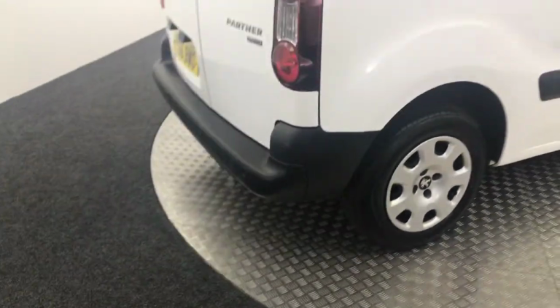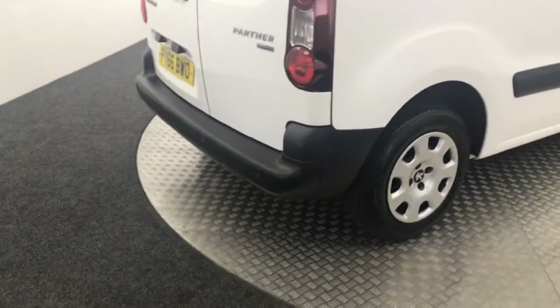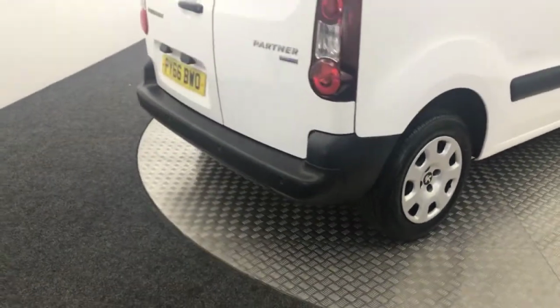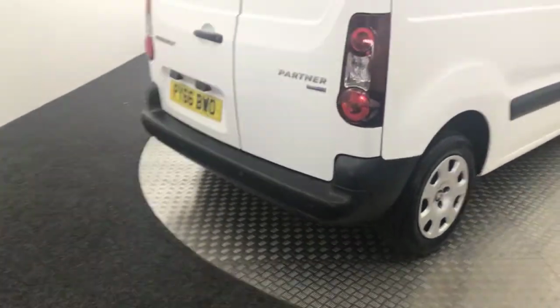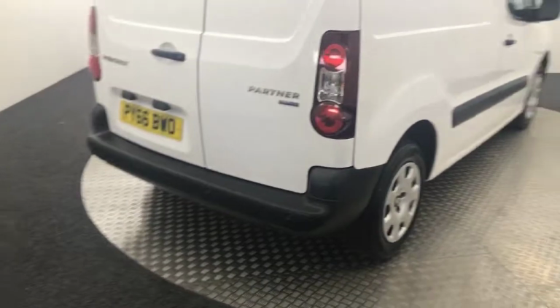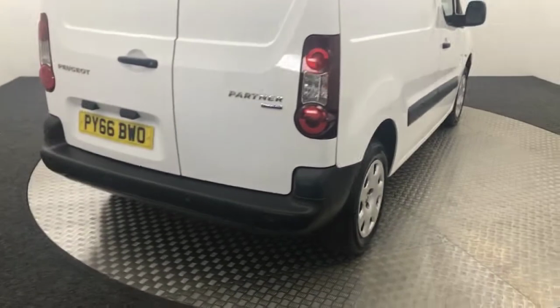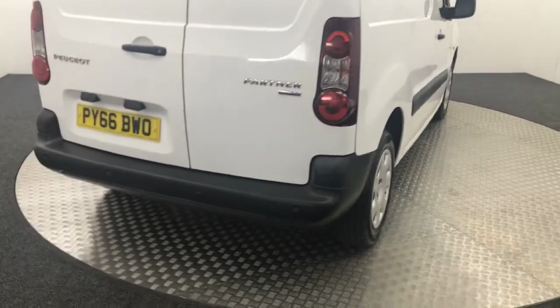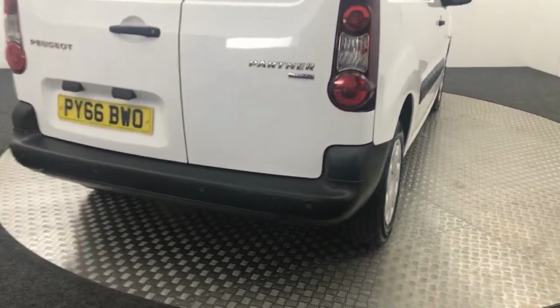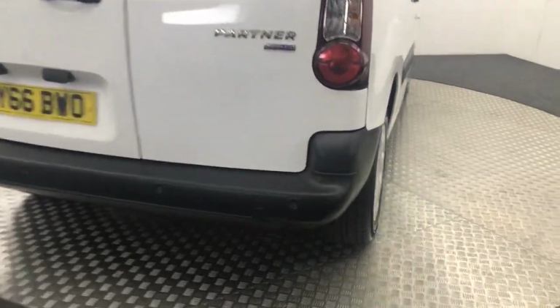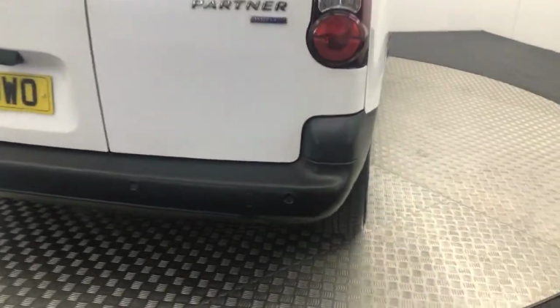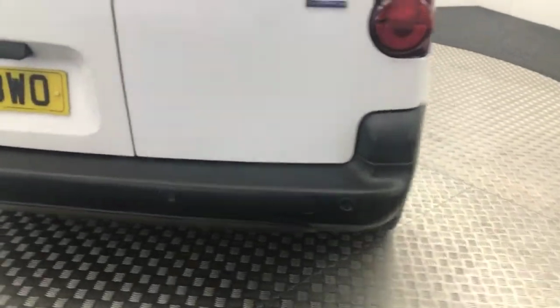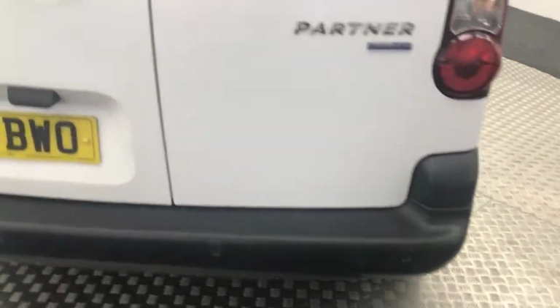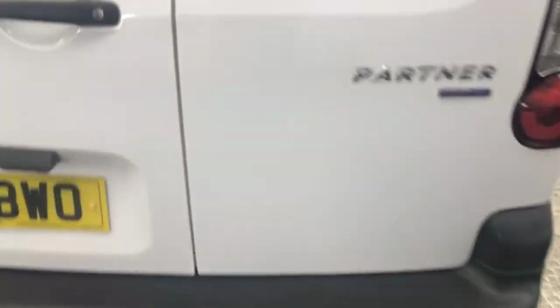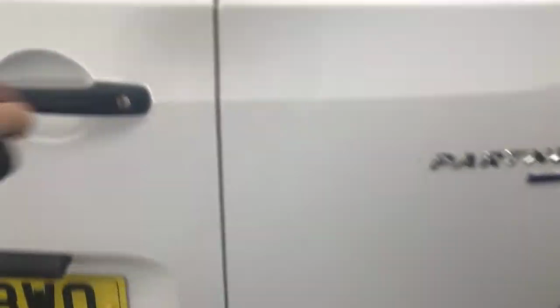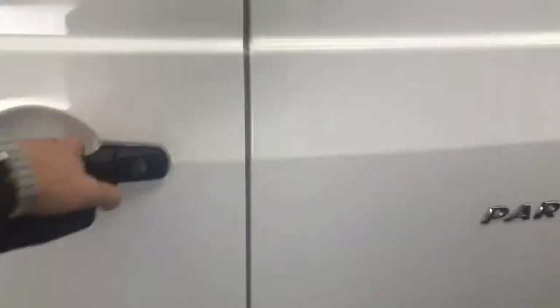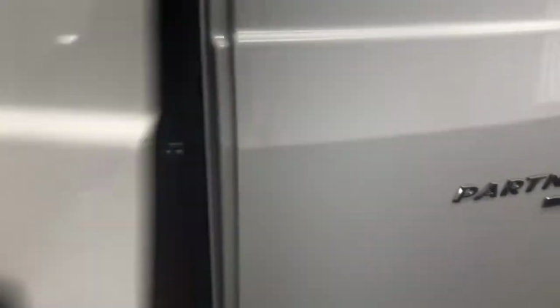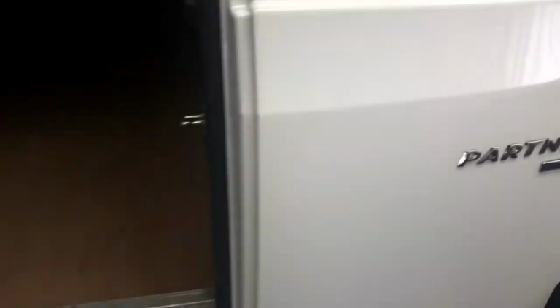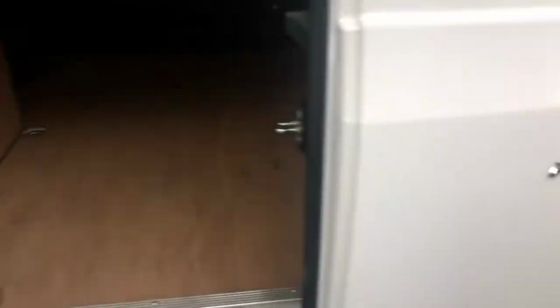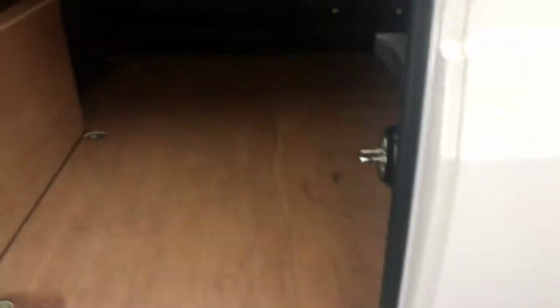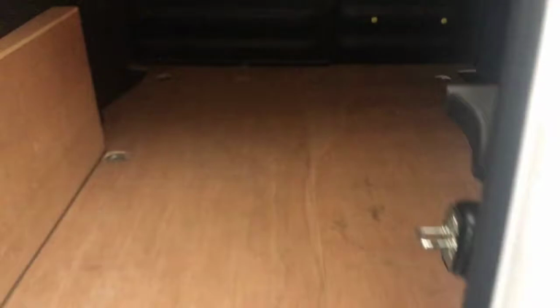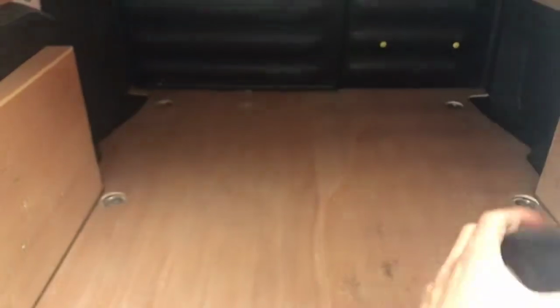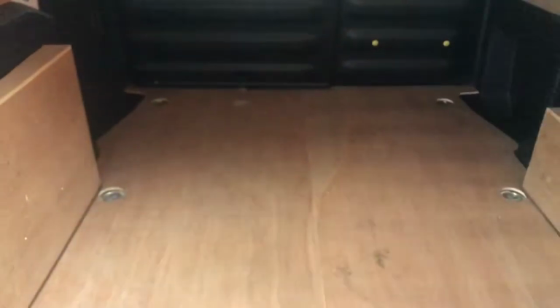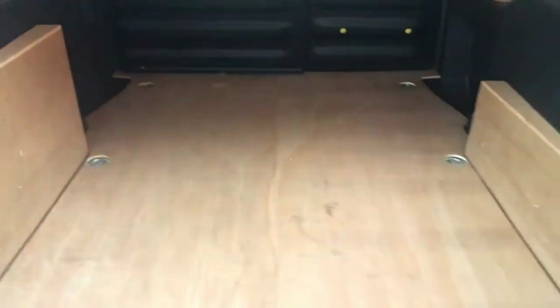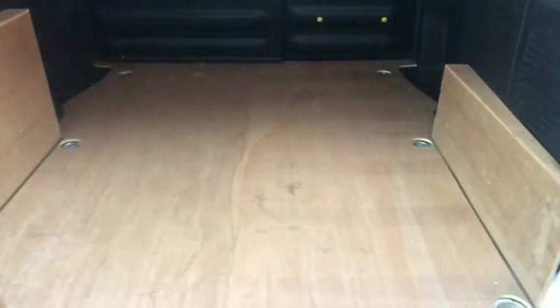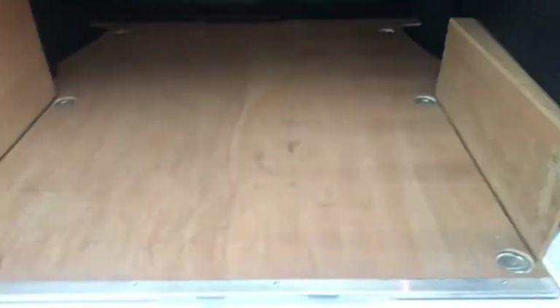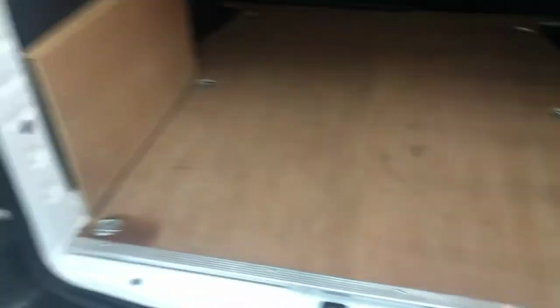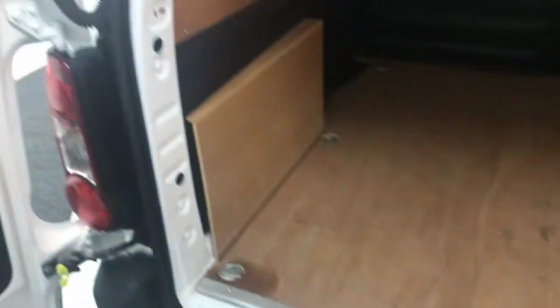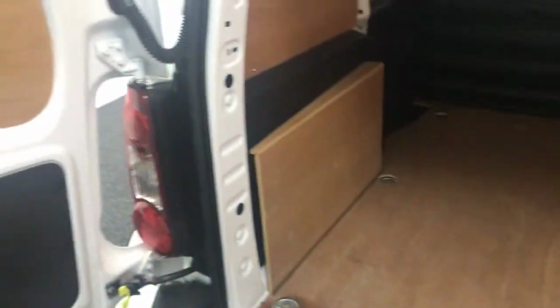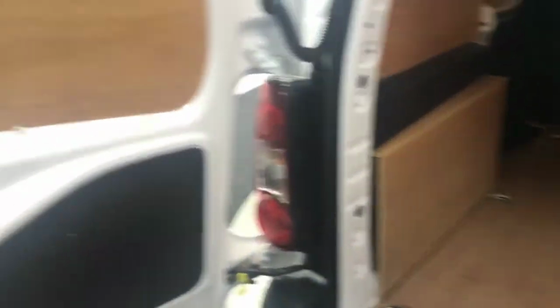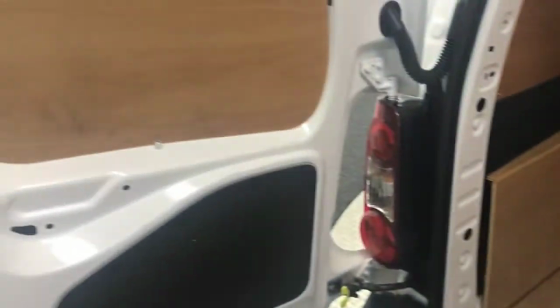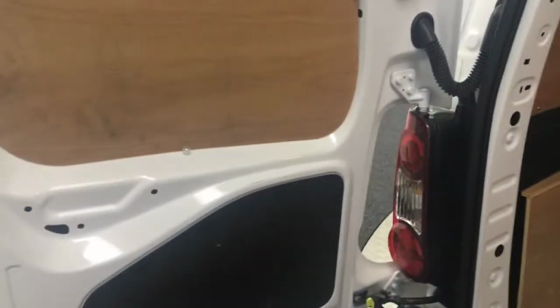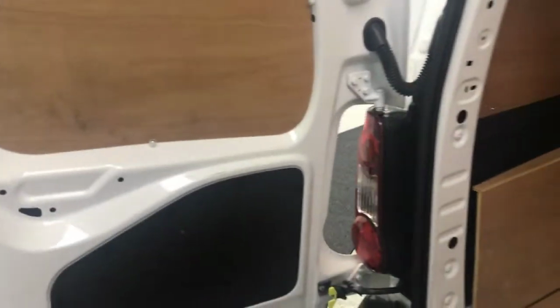Coming around to the back - we've got reverse sensors. I'll just show you inside. You can see it's fully ply lined, and the doors as well.